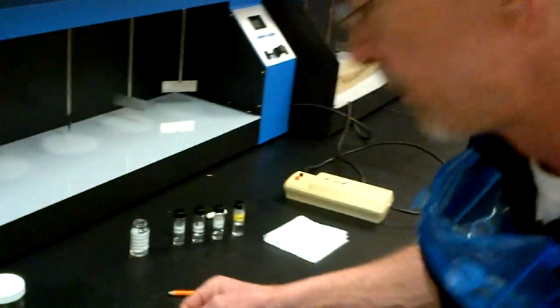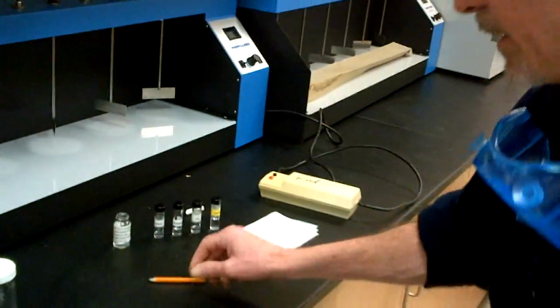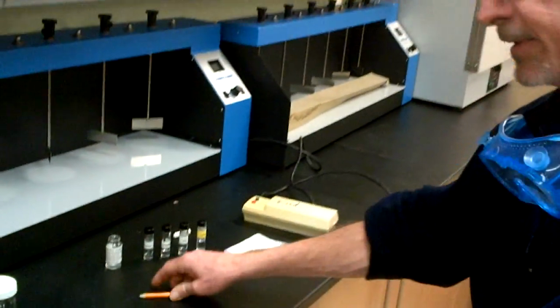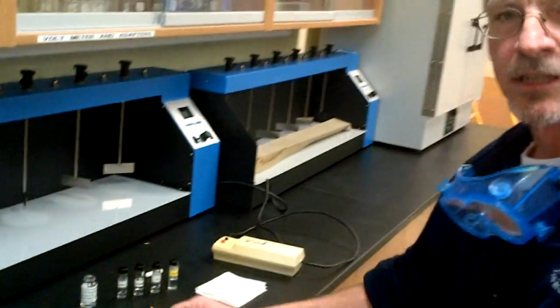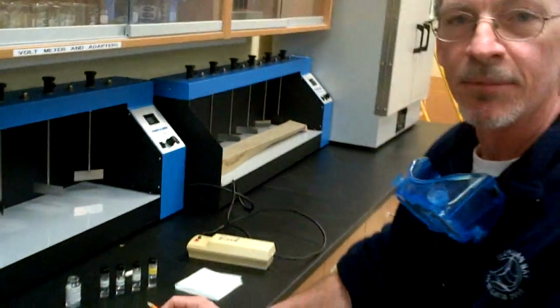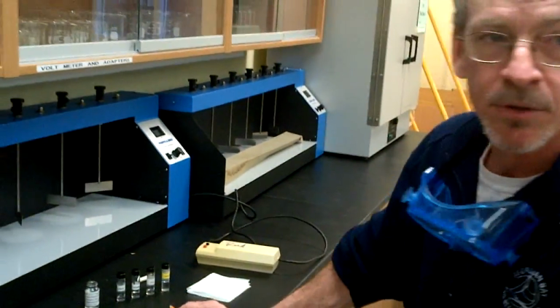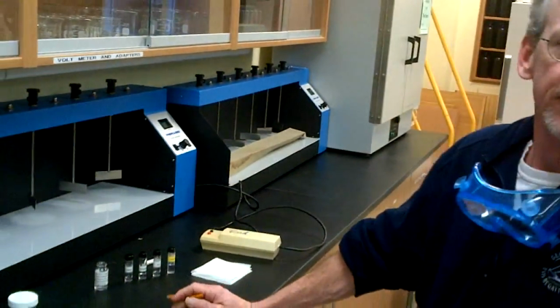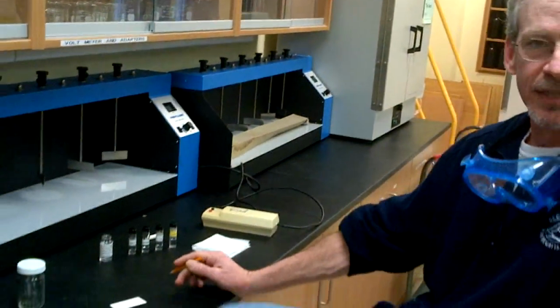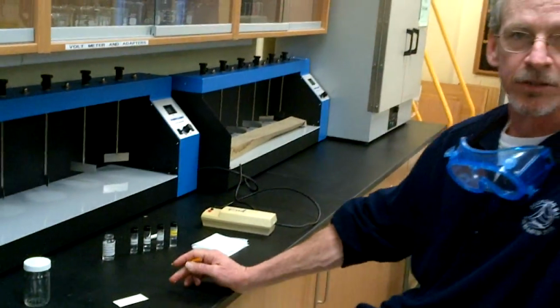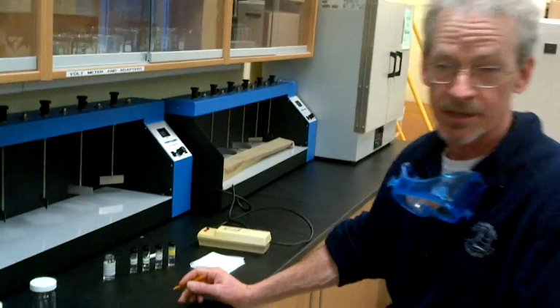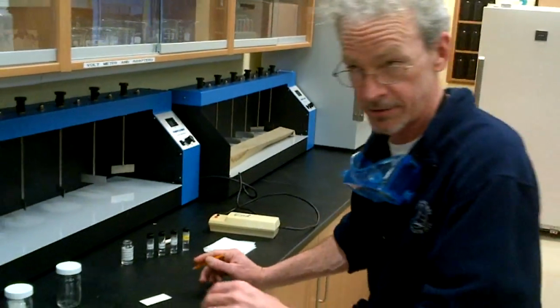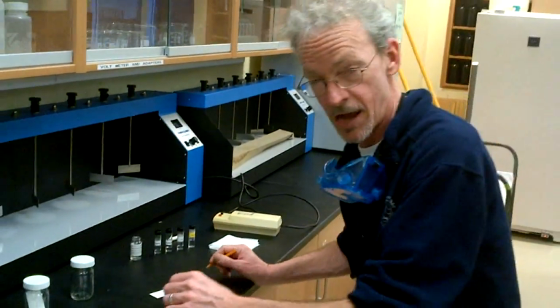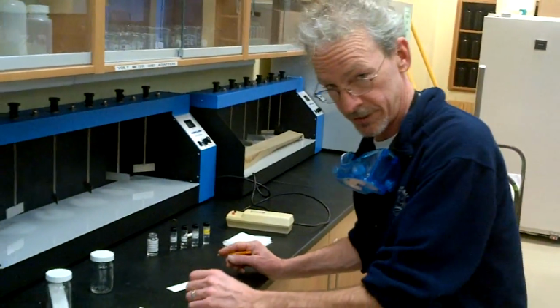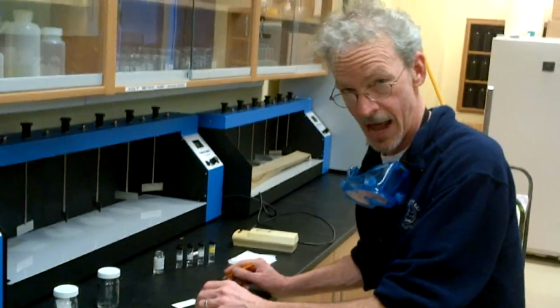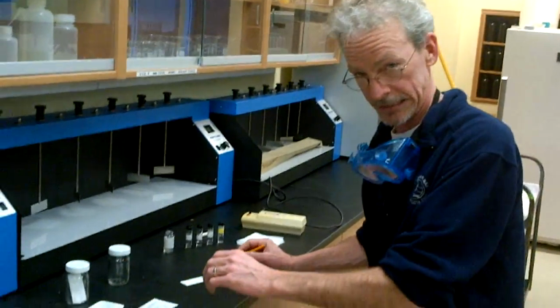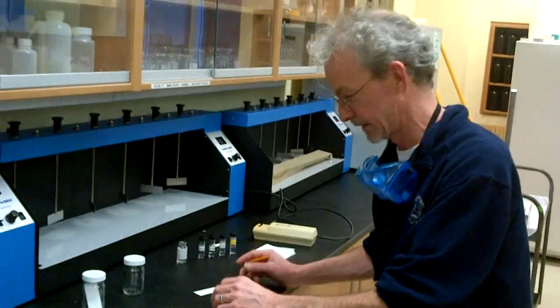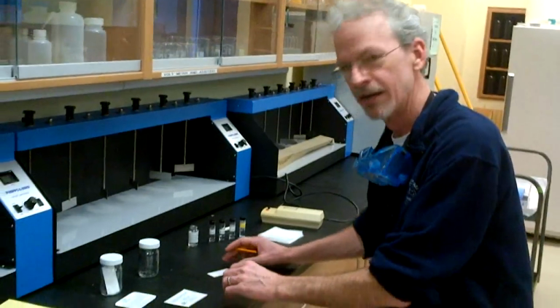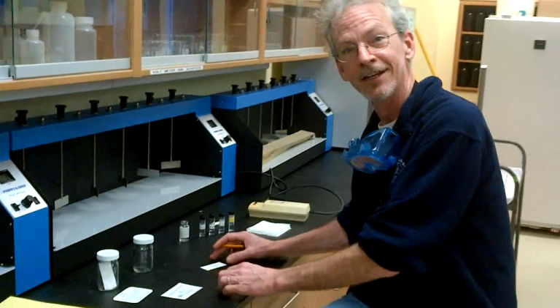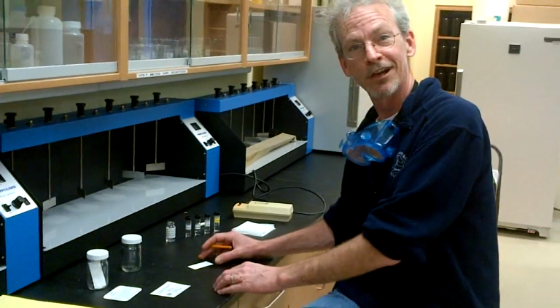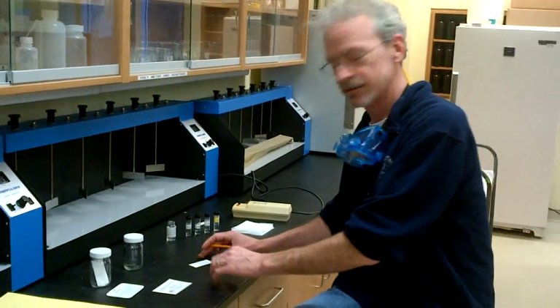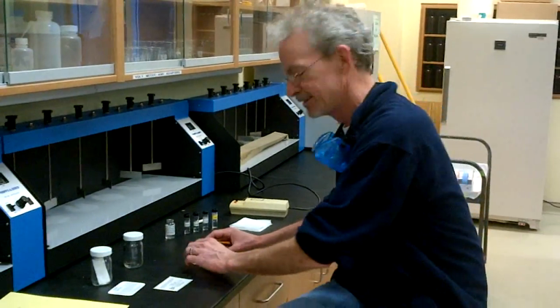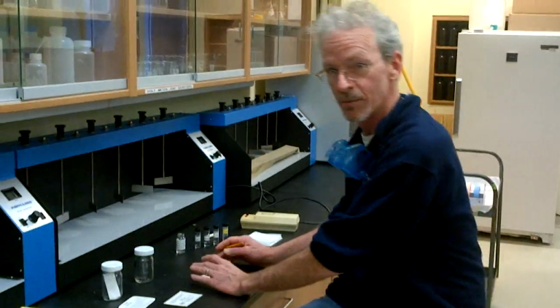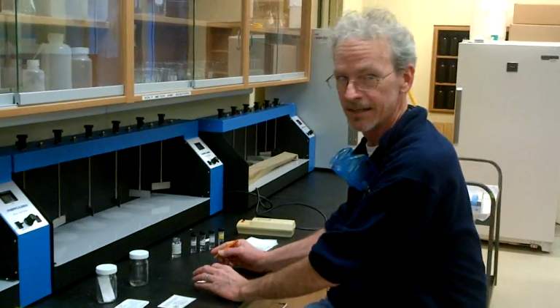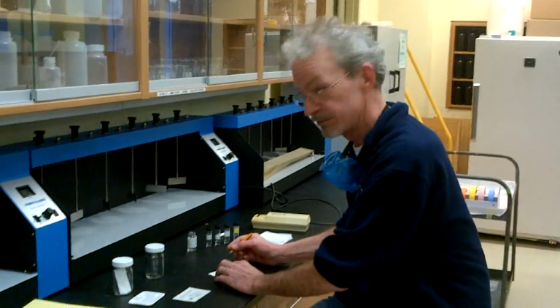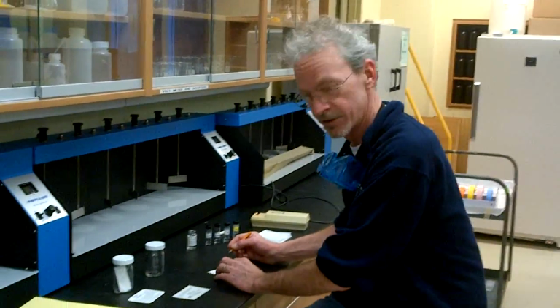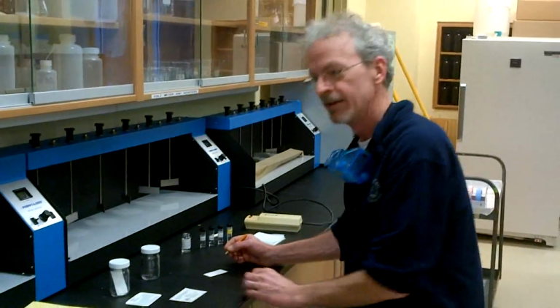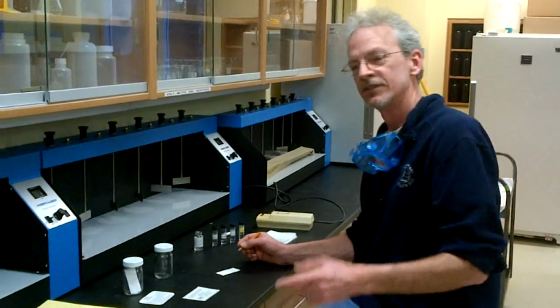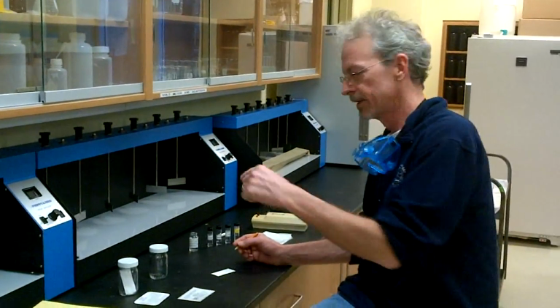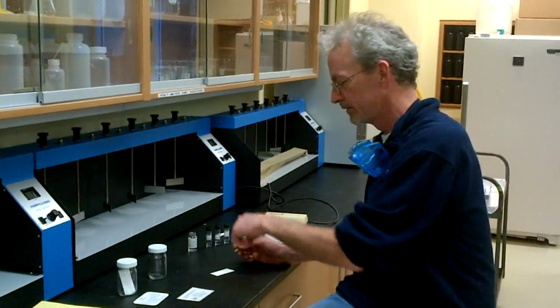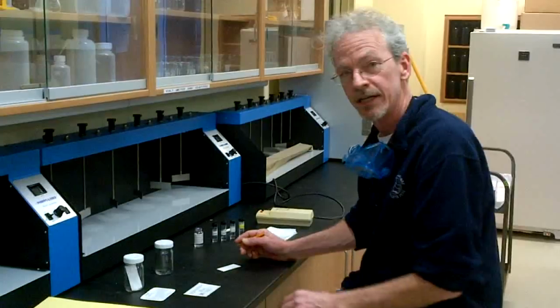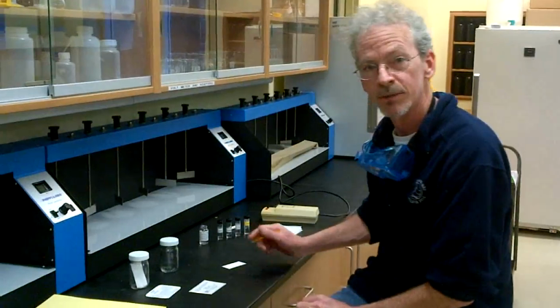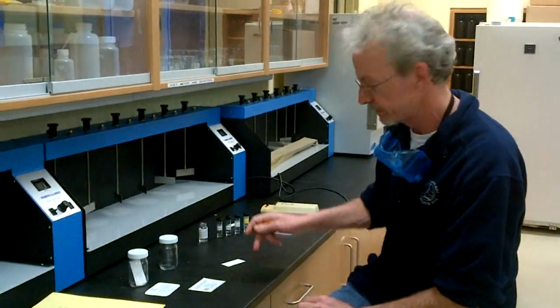Chem 2700, experiment number one: thin layer chromatographic analysis of drugs — or painkillers, if you prefer. So we're going to do thin layer chromatography.